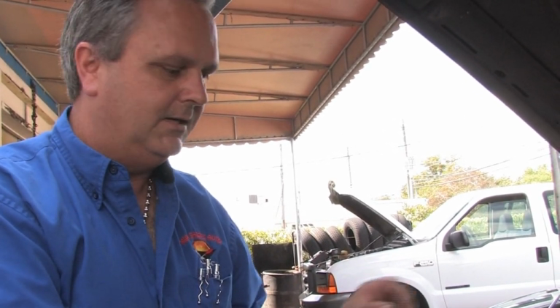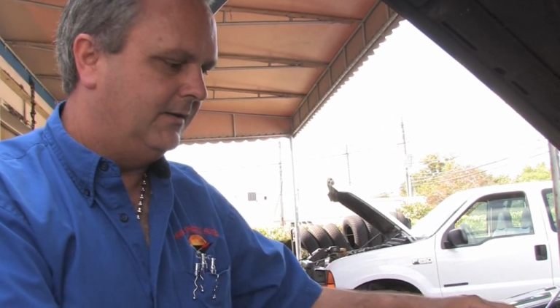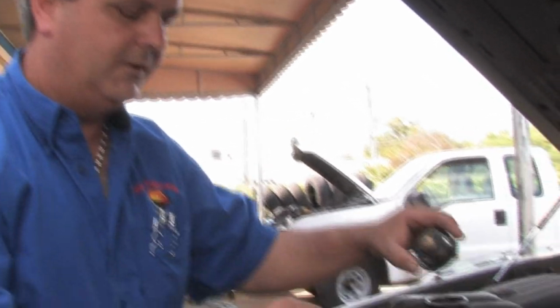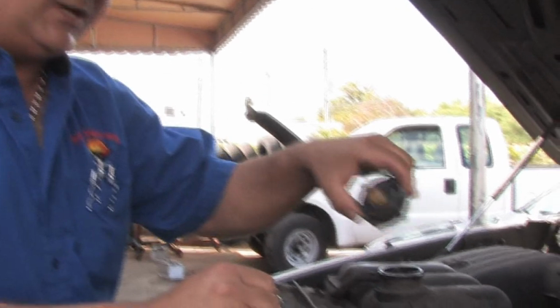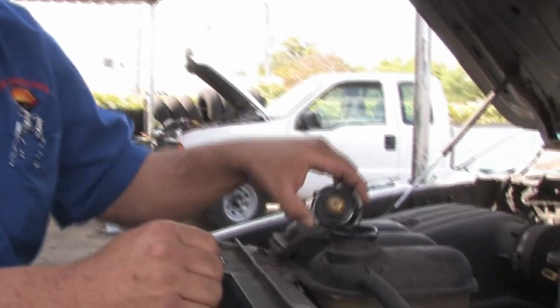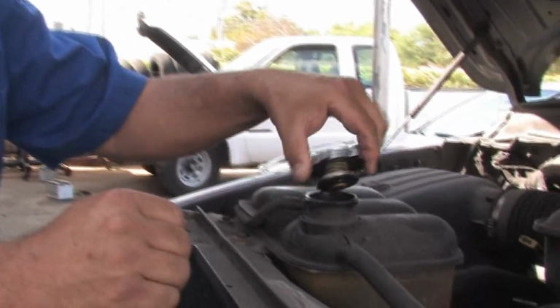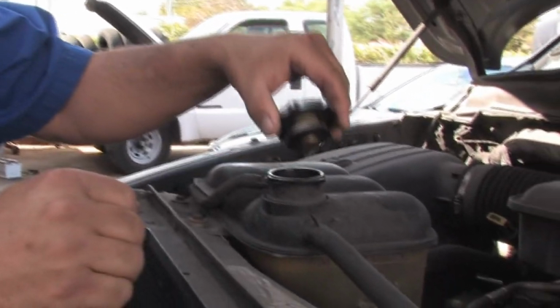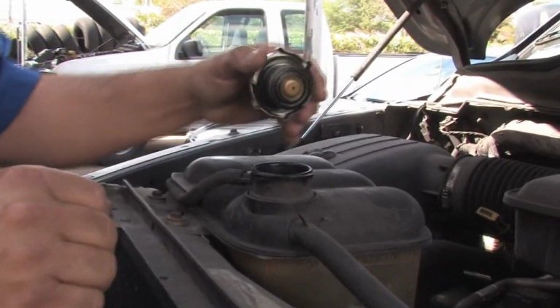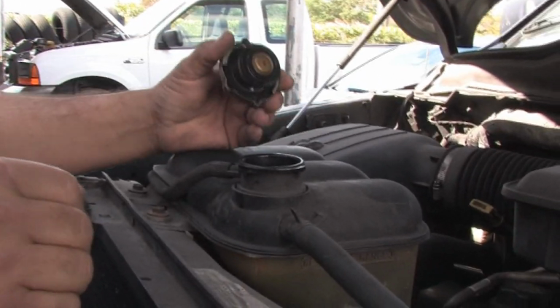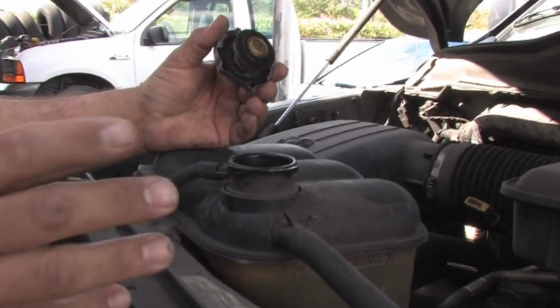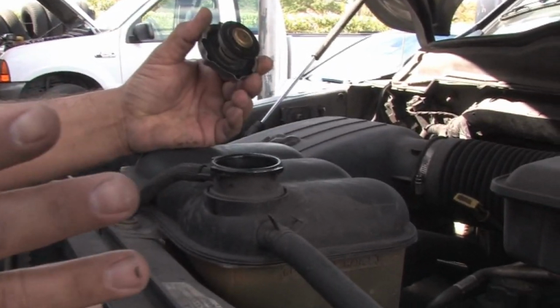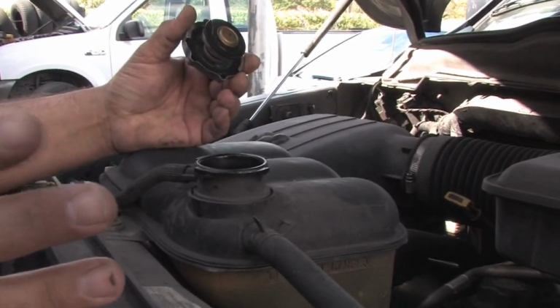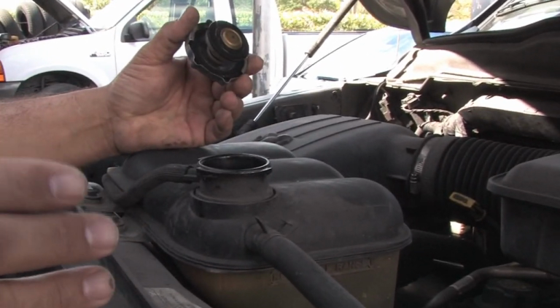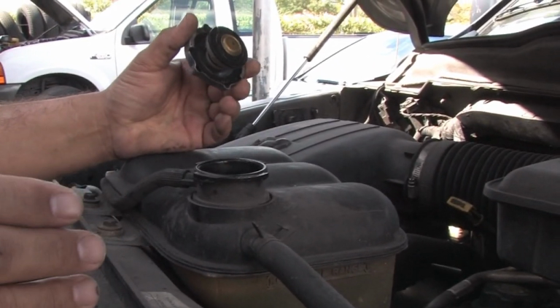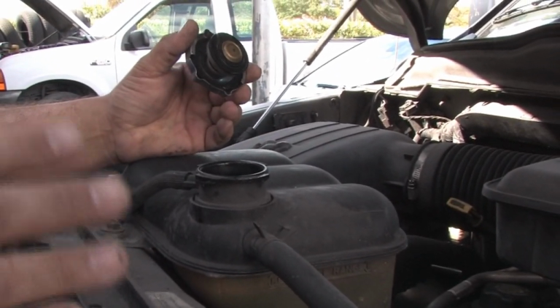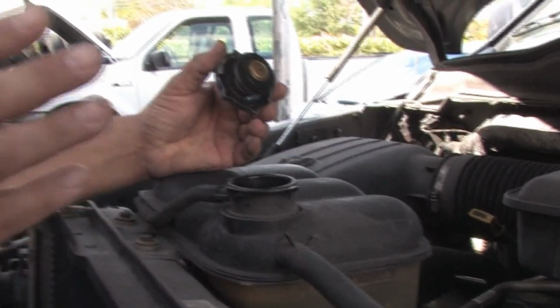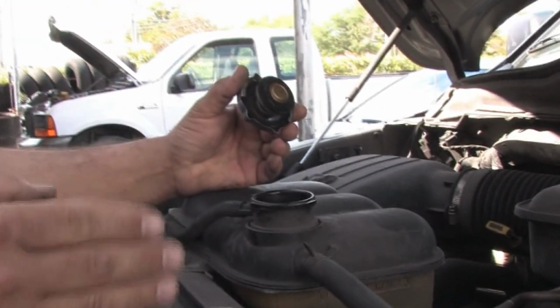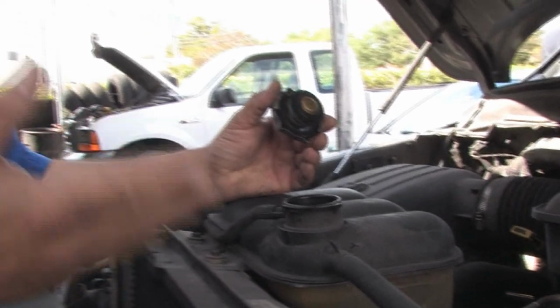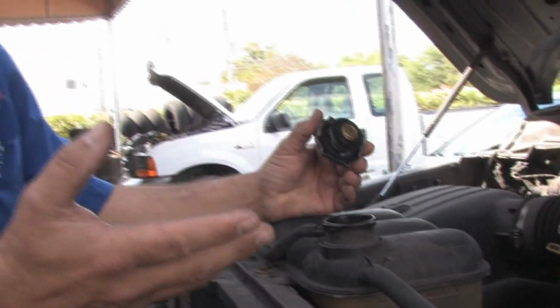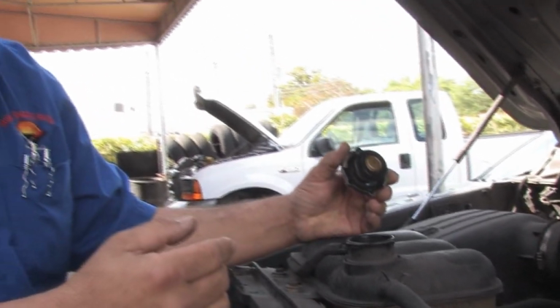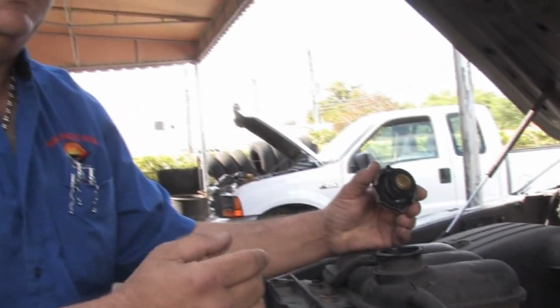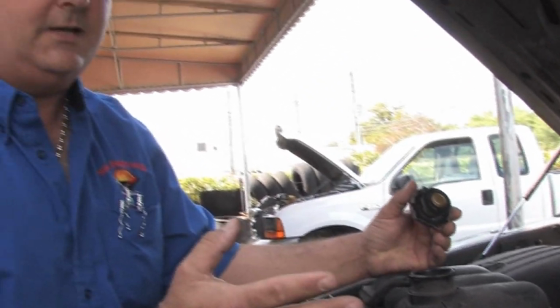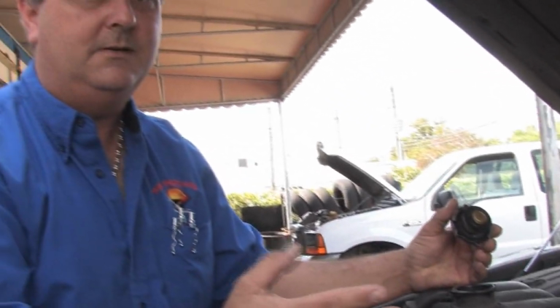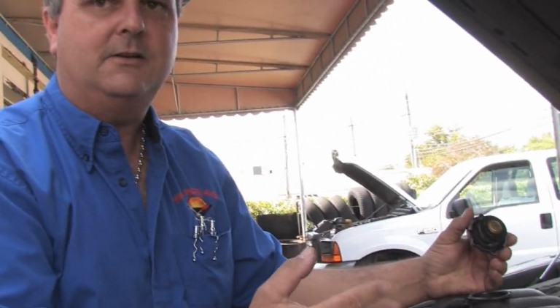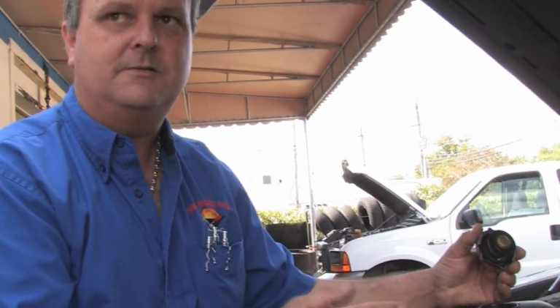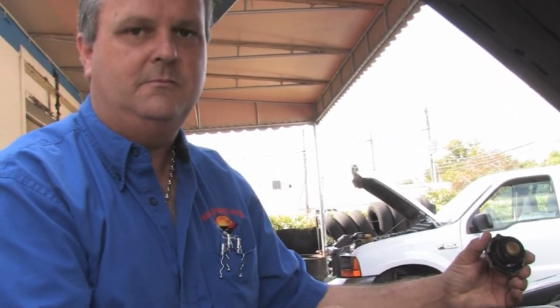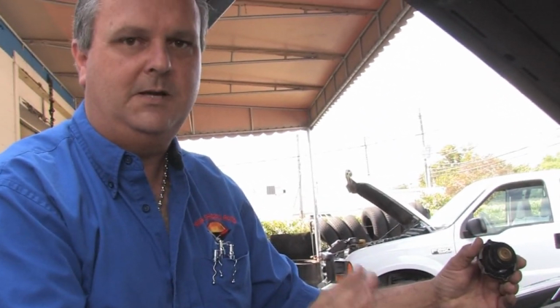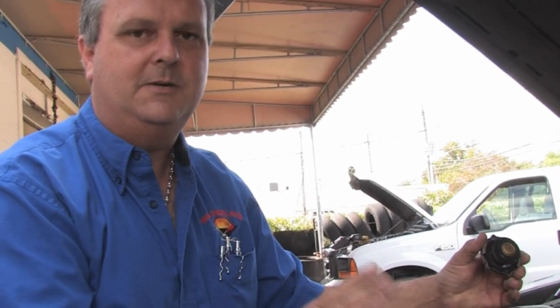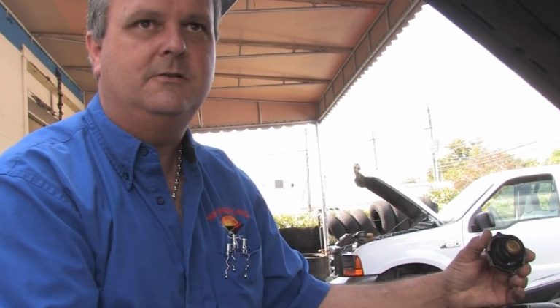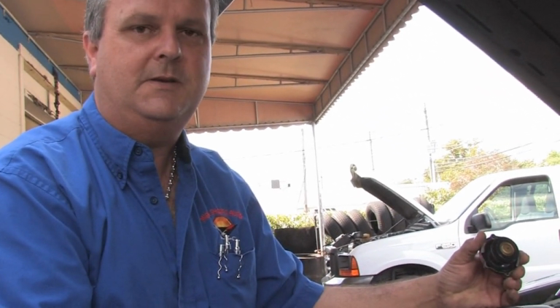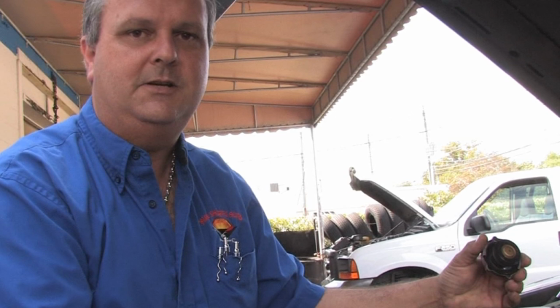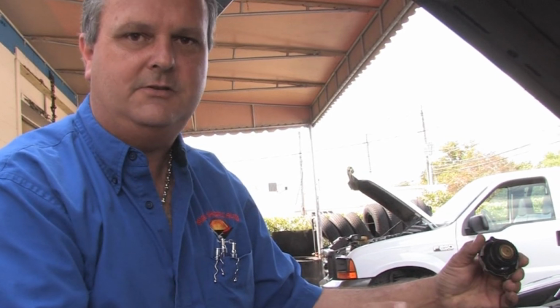The importance of checking this is that one of the more serious problems you can have with the car is the engine overheating, and you don't want that to happen. That can cause major, major expense, major issues.